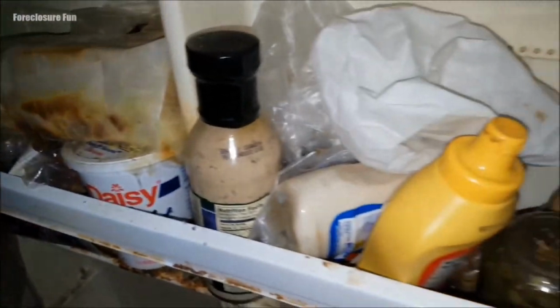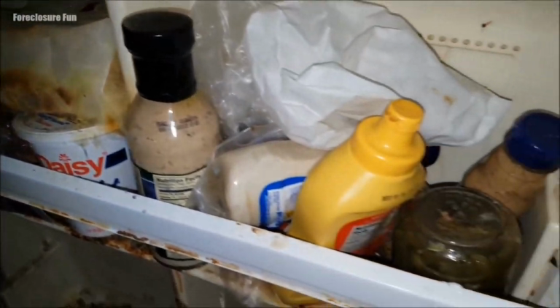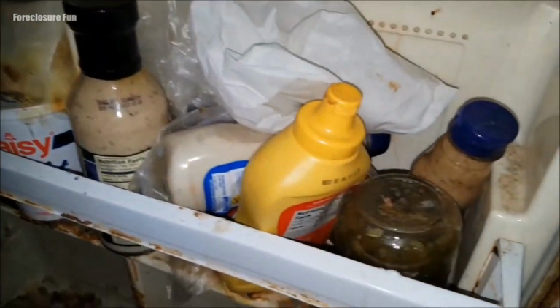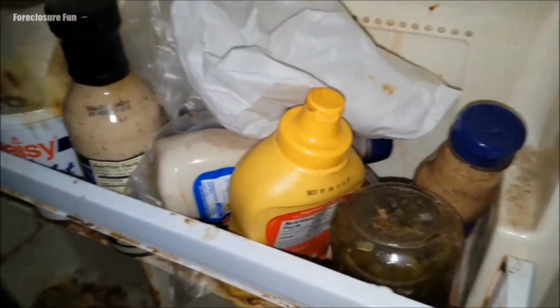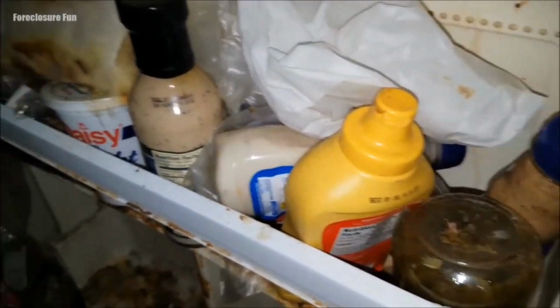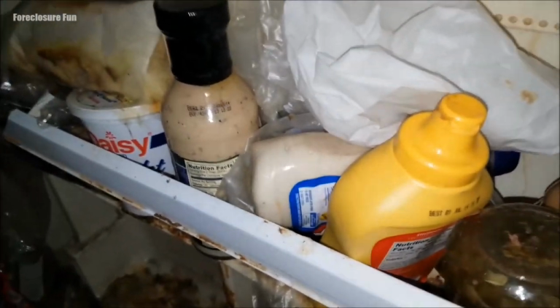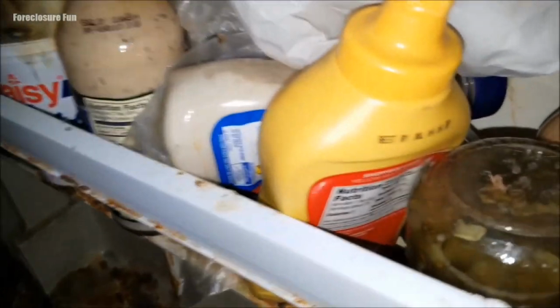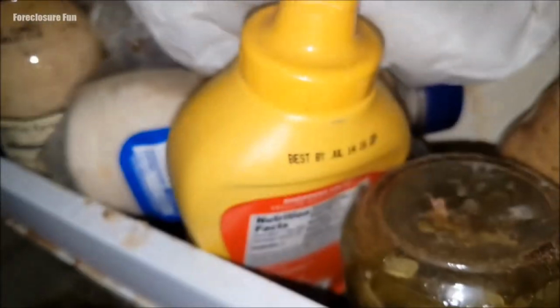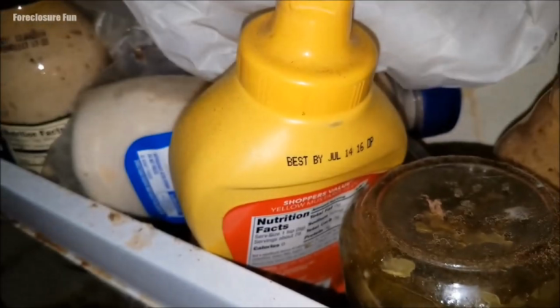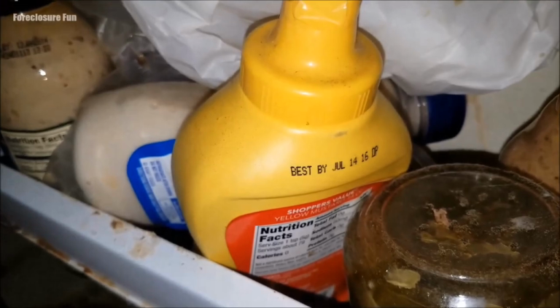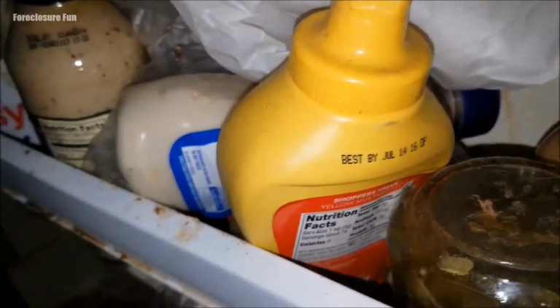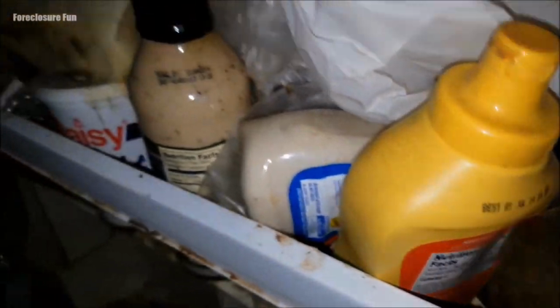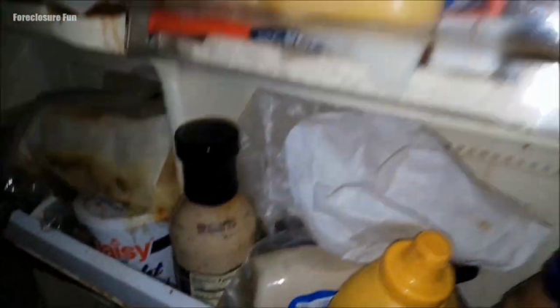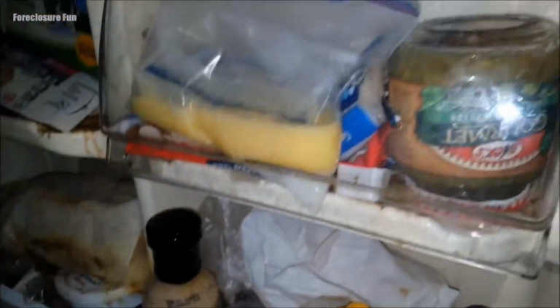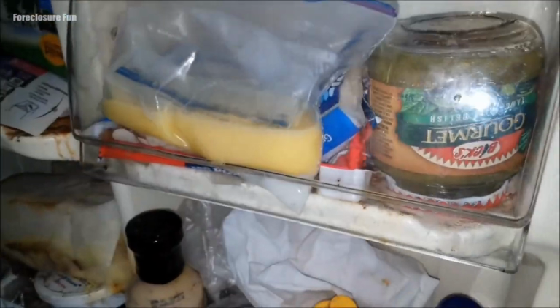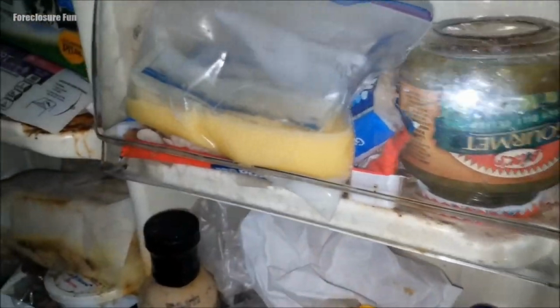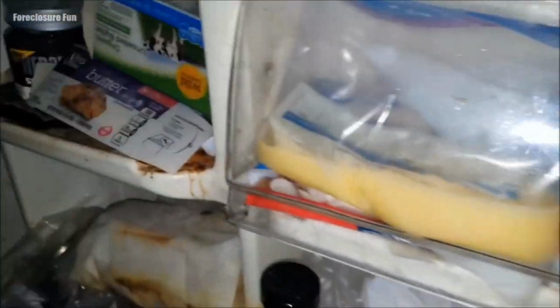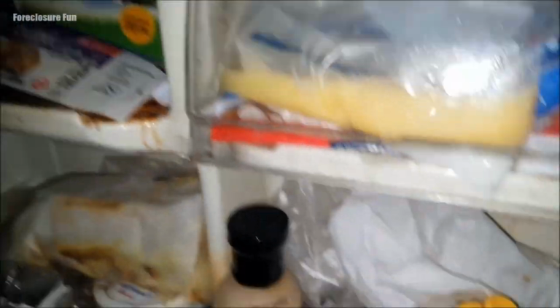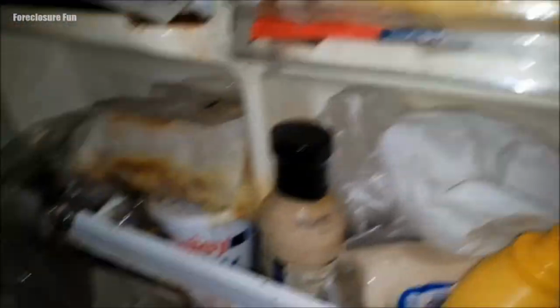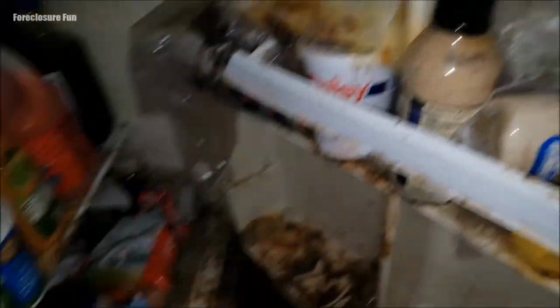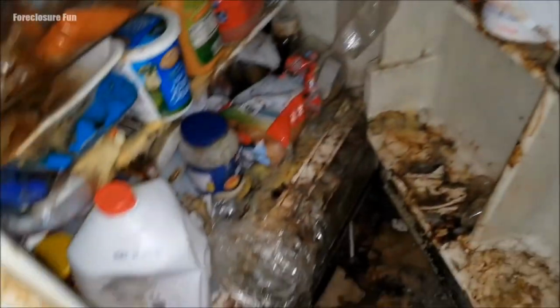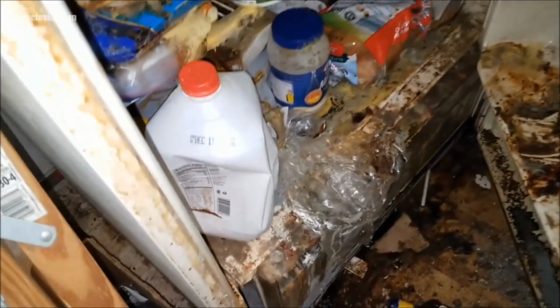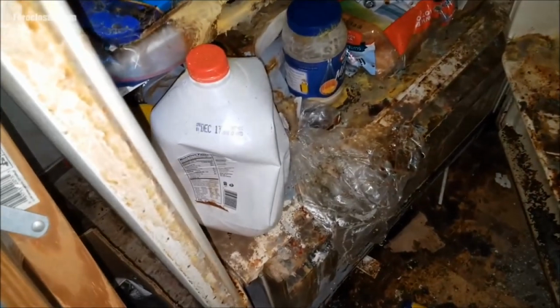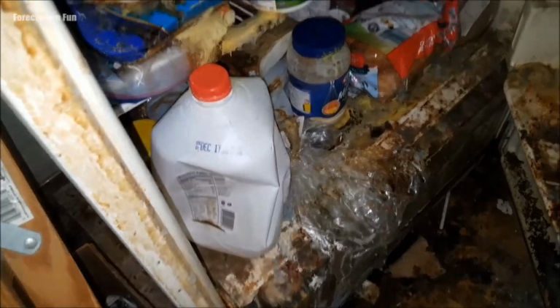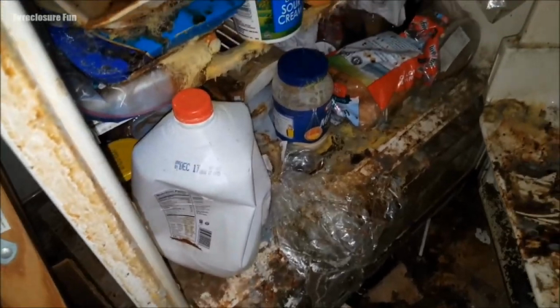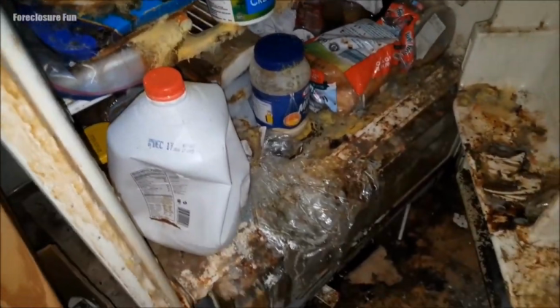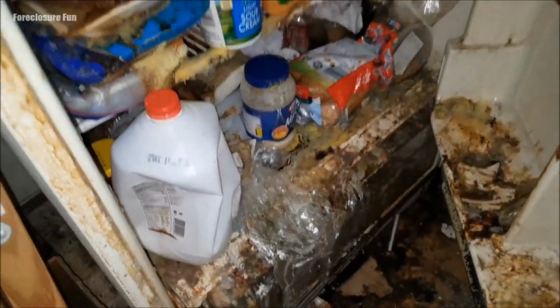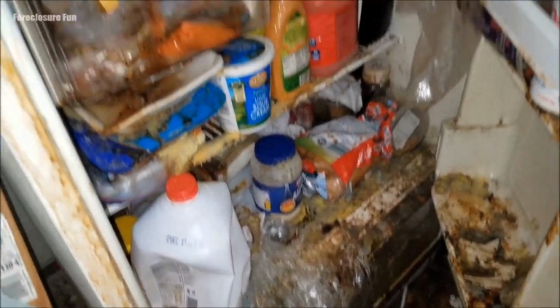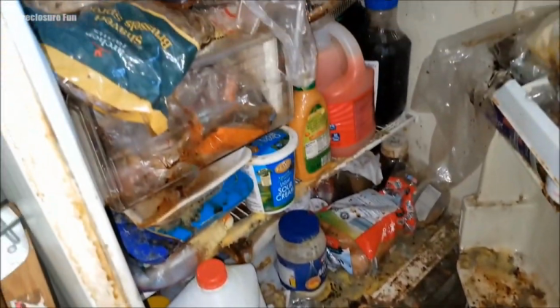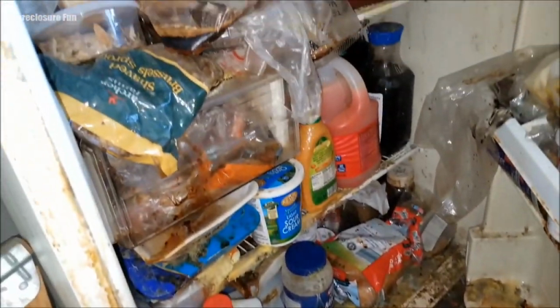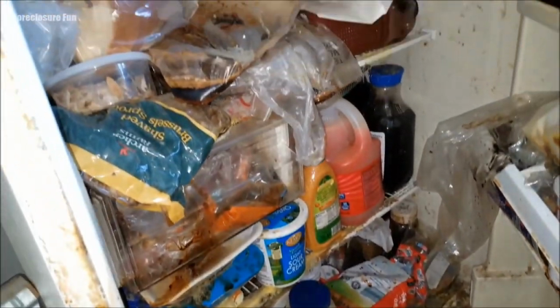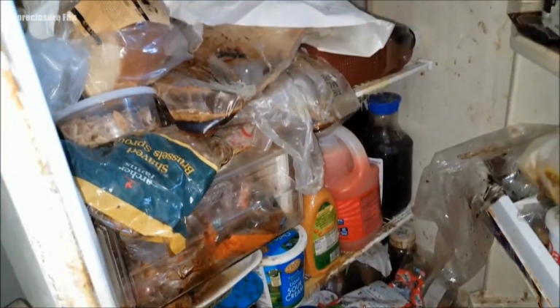Just look at all this food rotting — it's all pretty much a year old past its expiration date. I don't think this fridge would ever come clean enough to be safely used again.